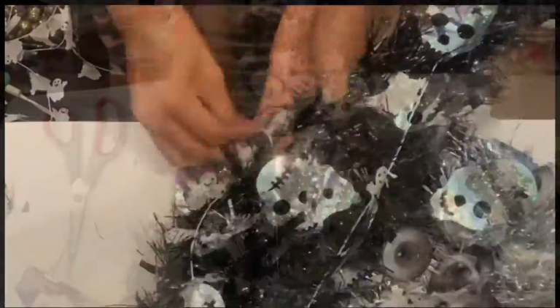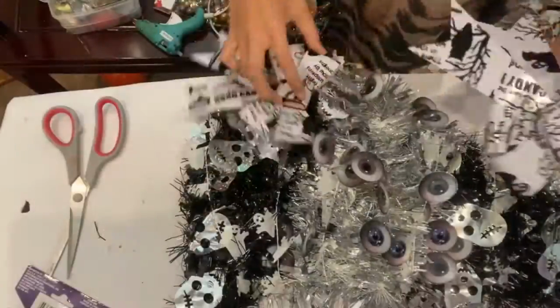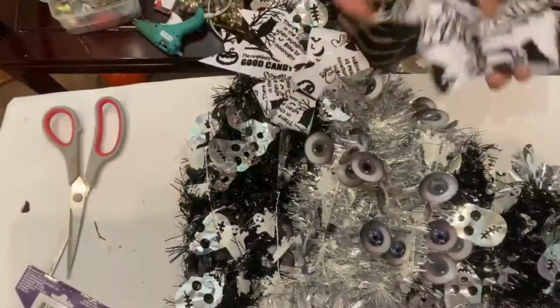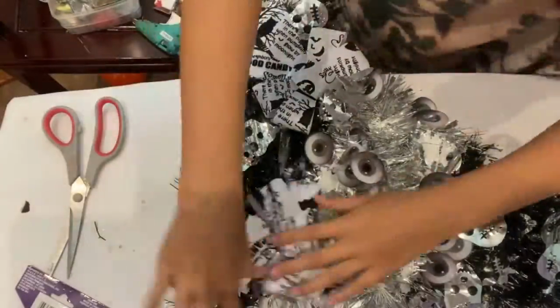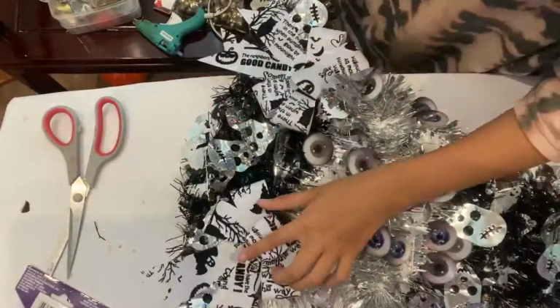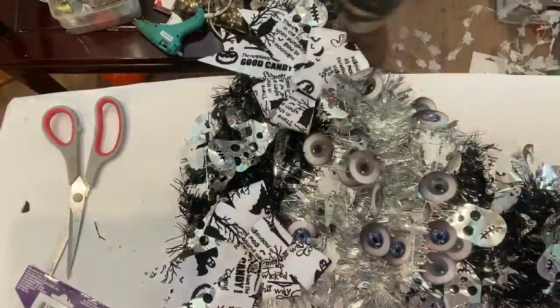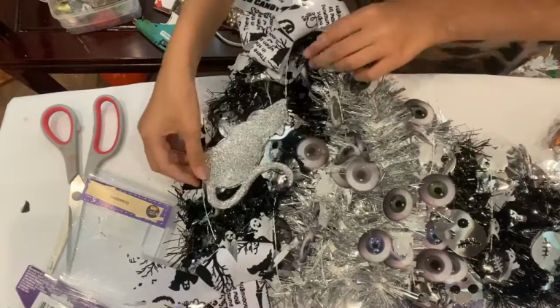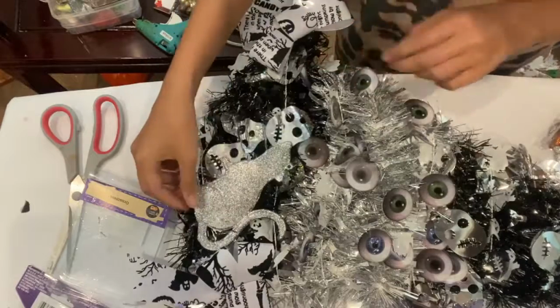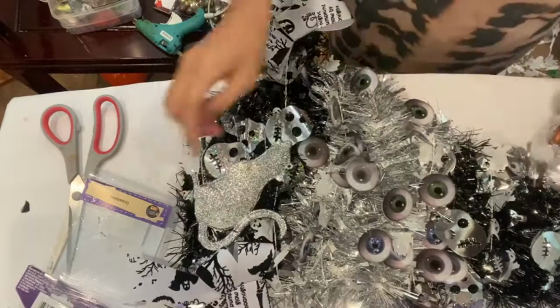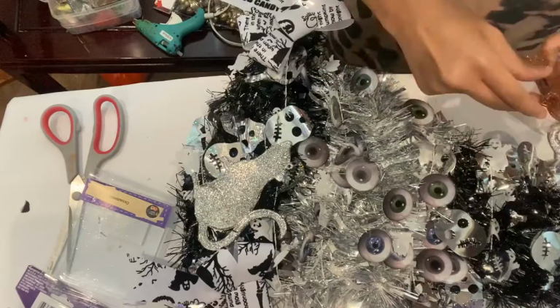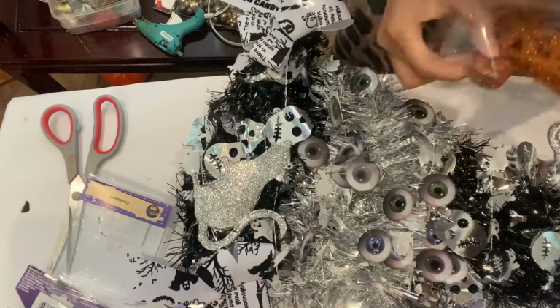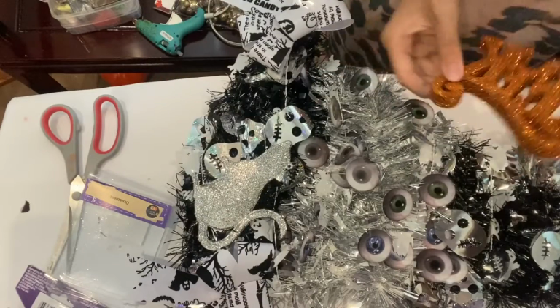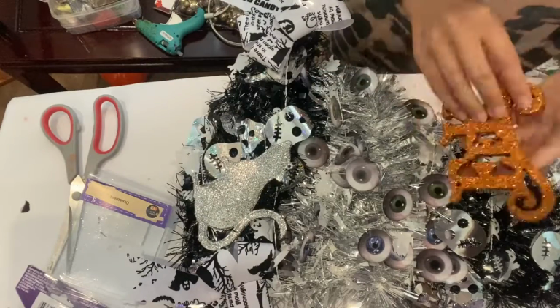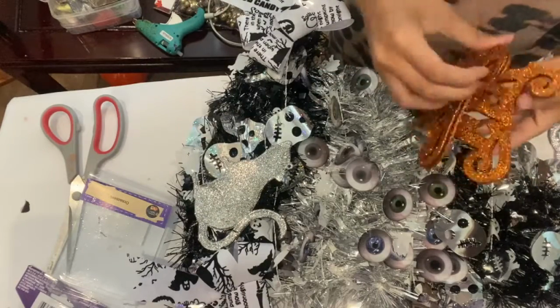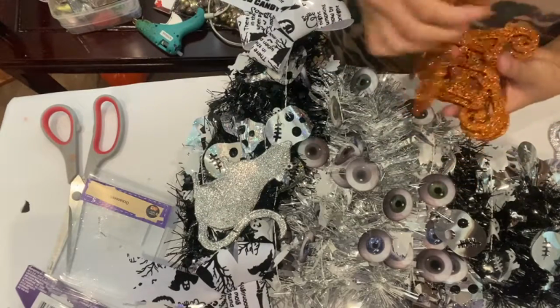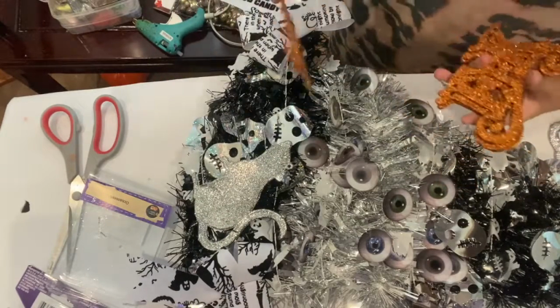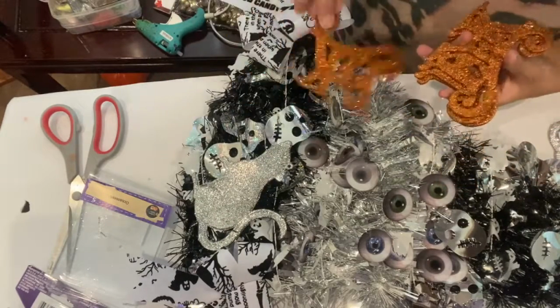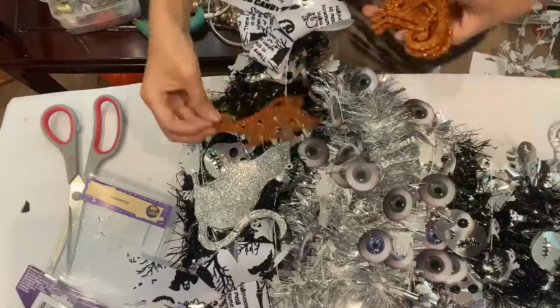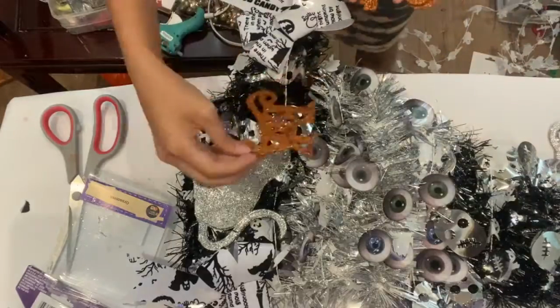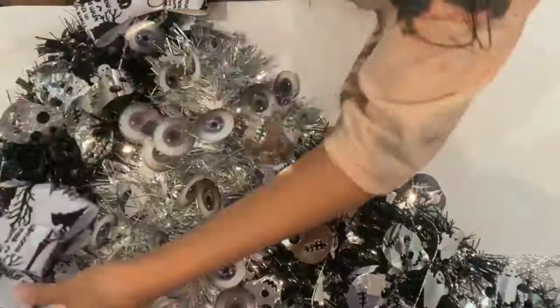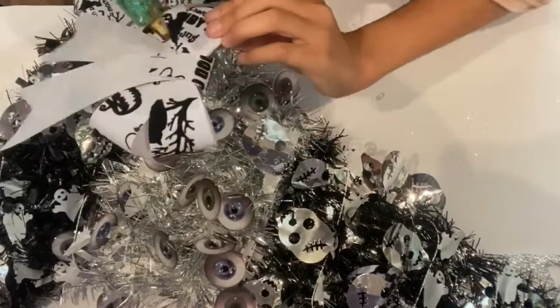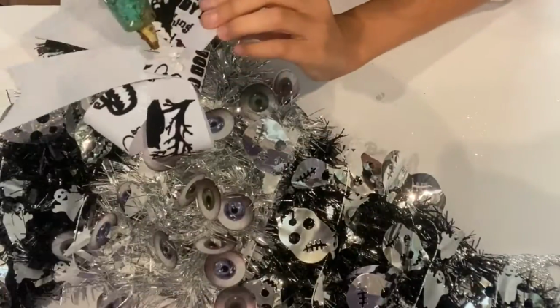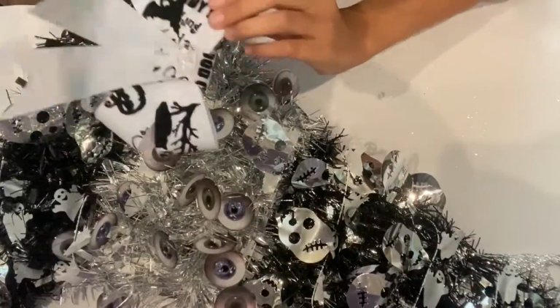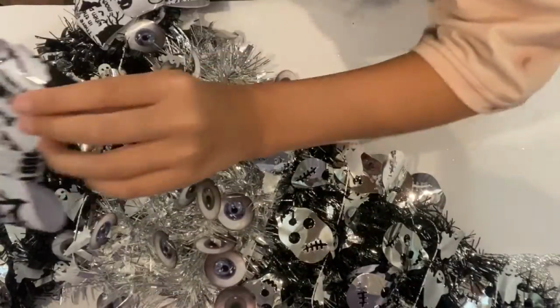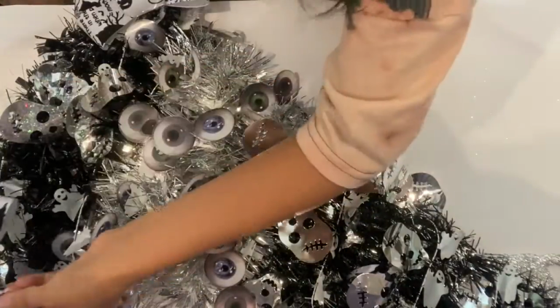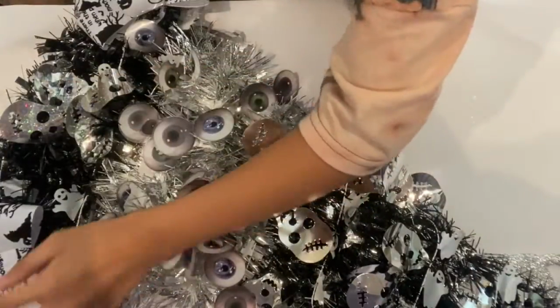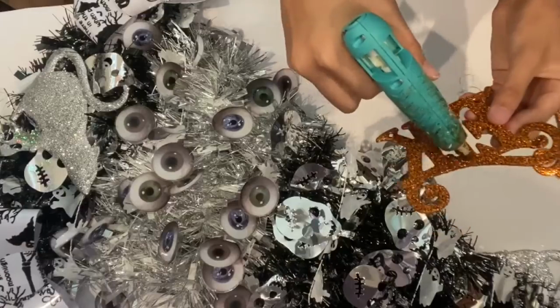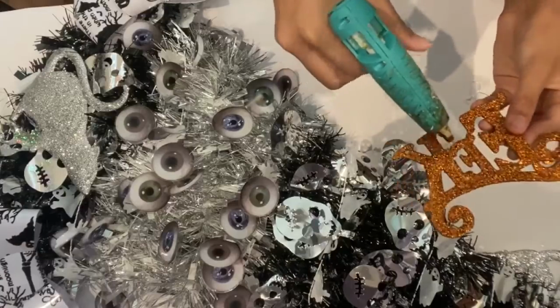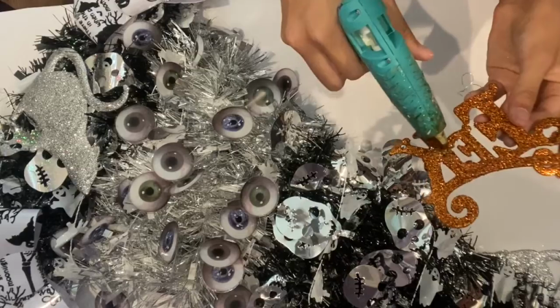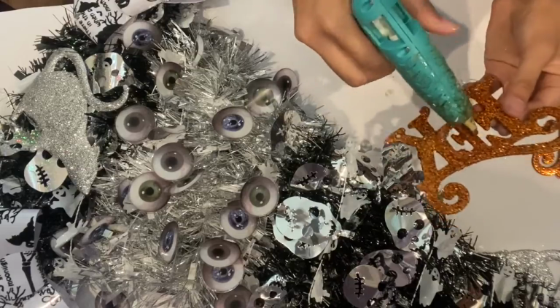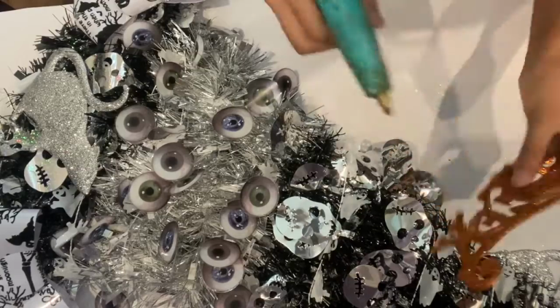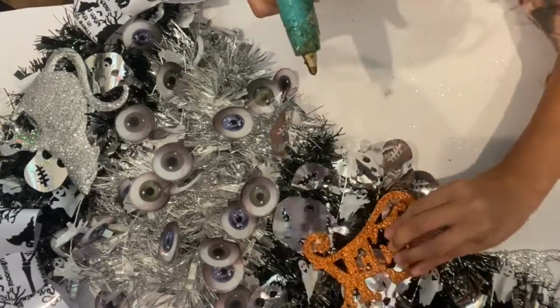Once the wreath is wrapped in garland, I add Halloween-themed ornaments to give it more detail. Glue on those ornaments and turn it into a Halloween spirit decor.